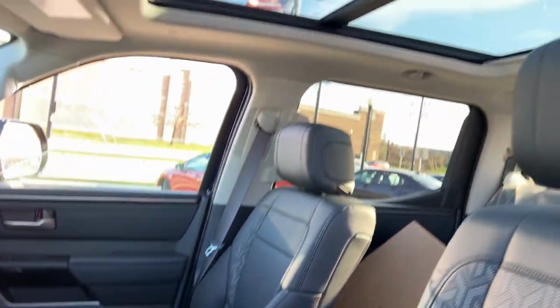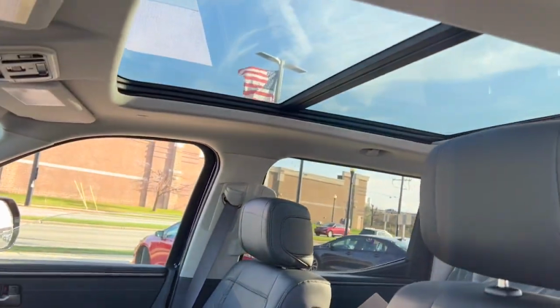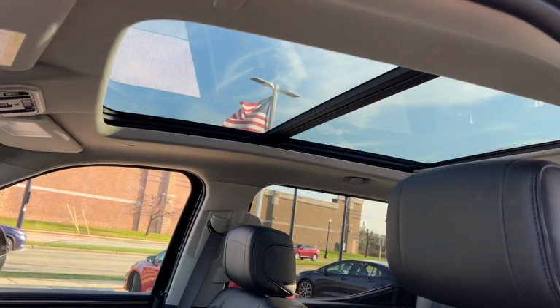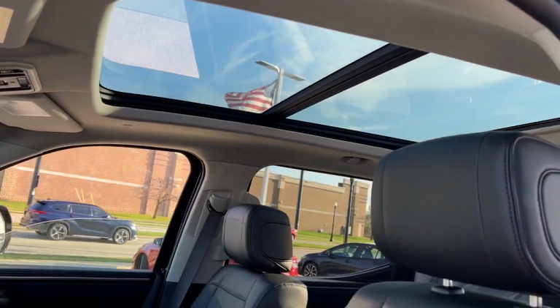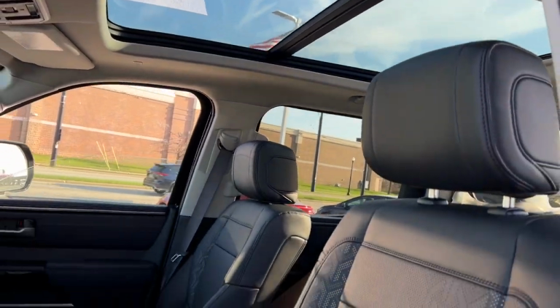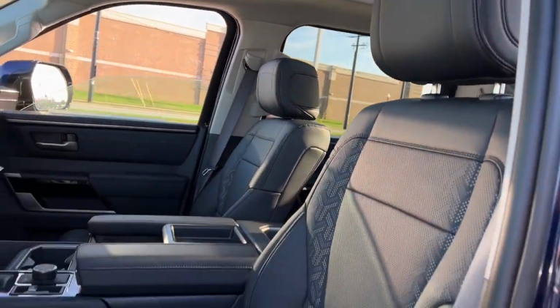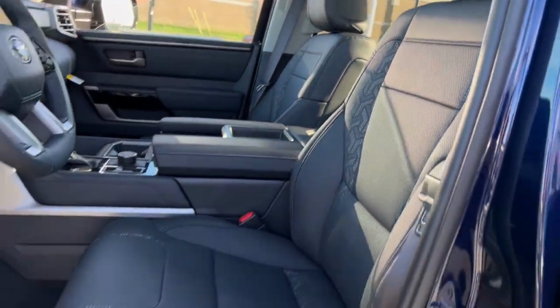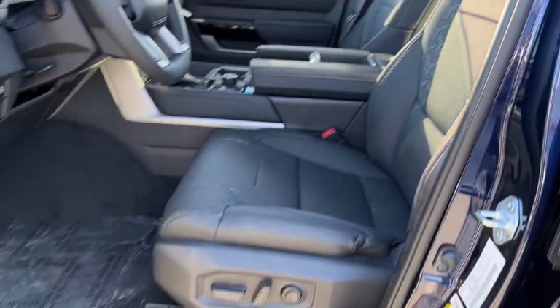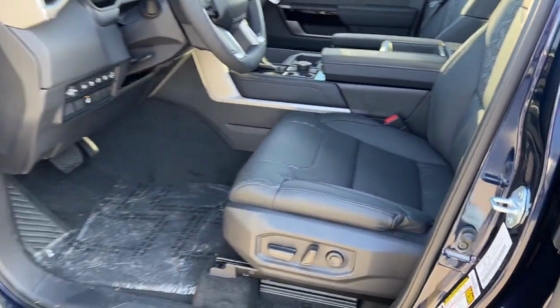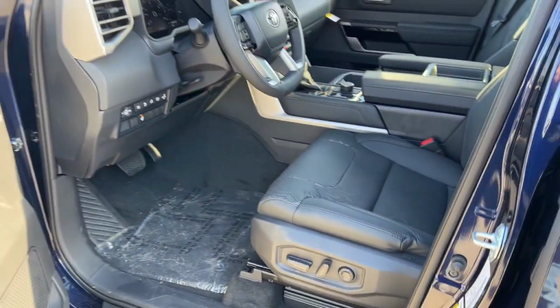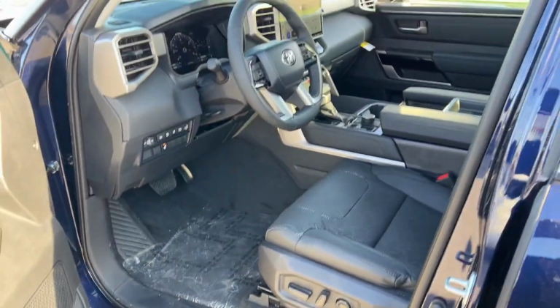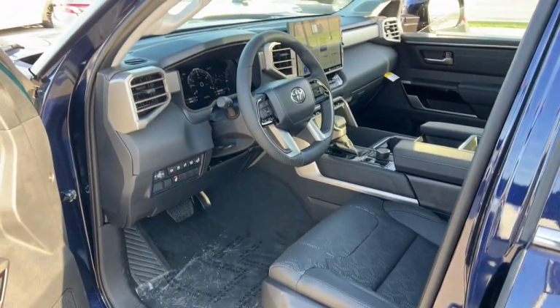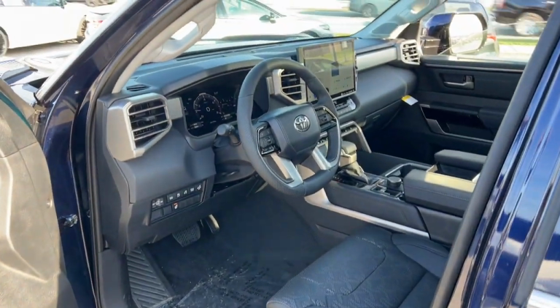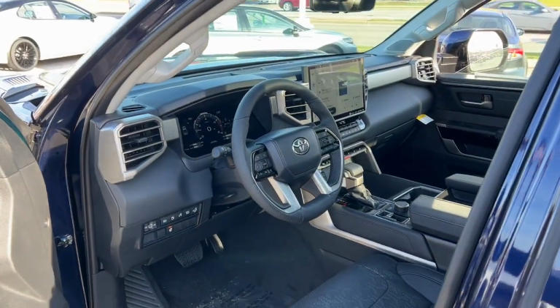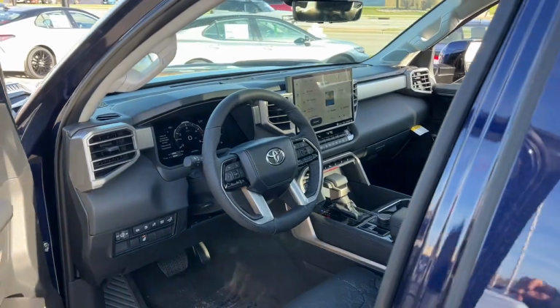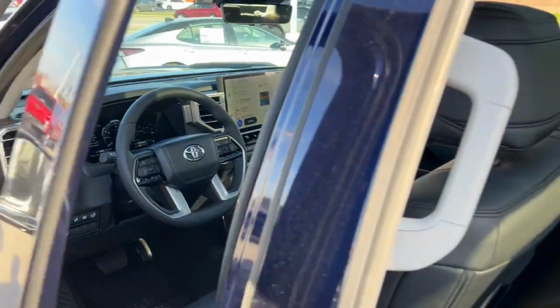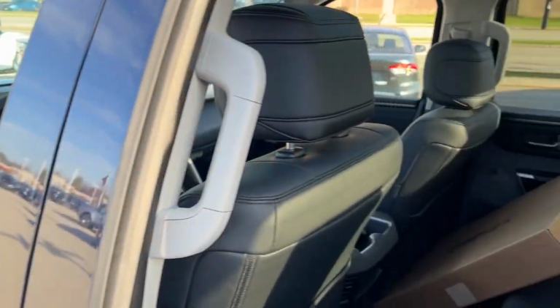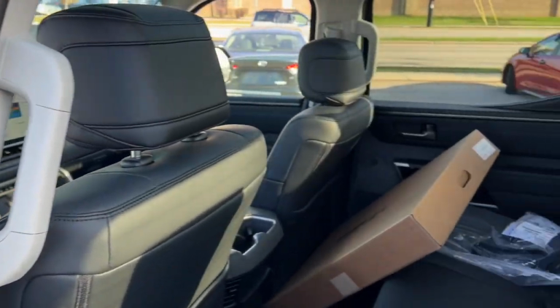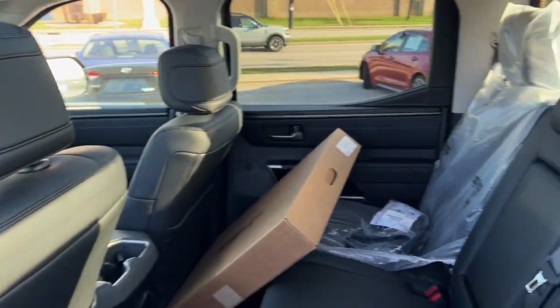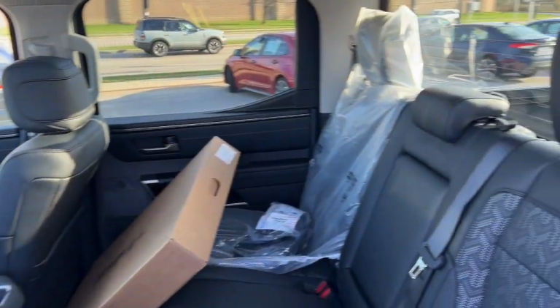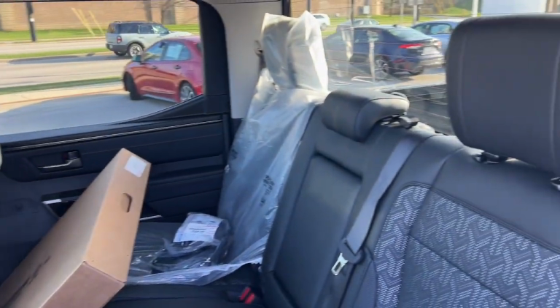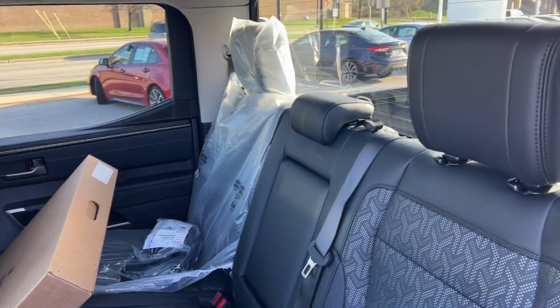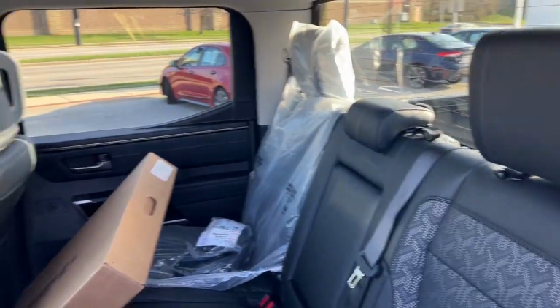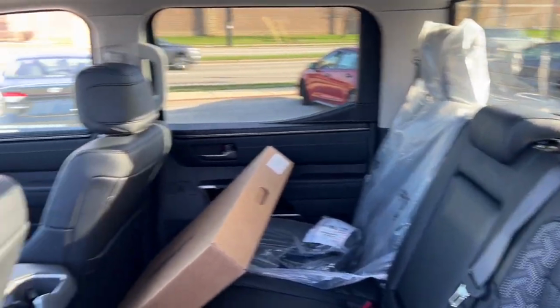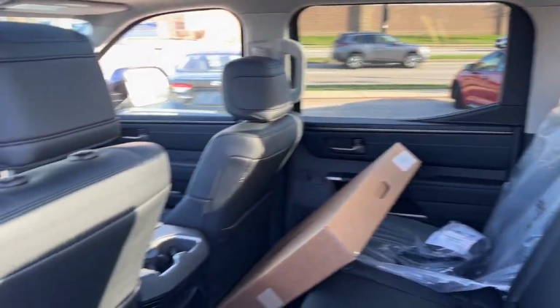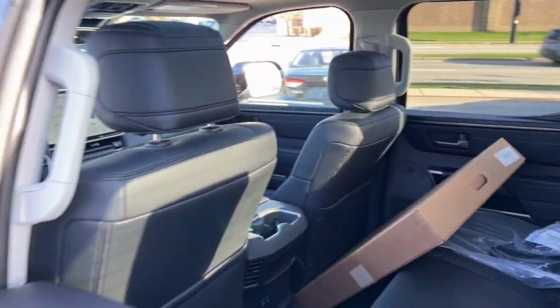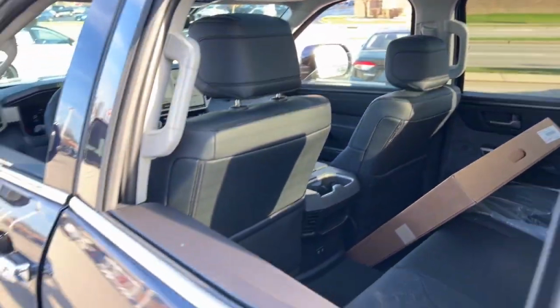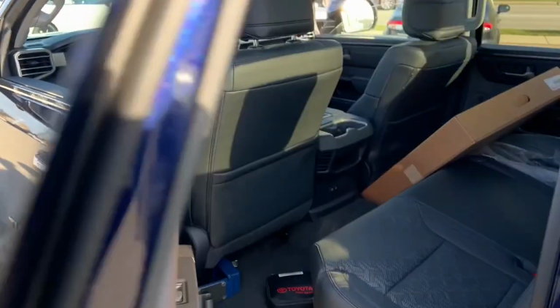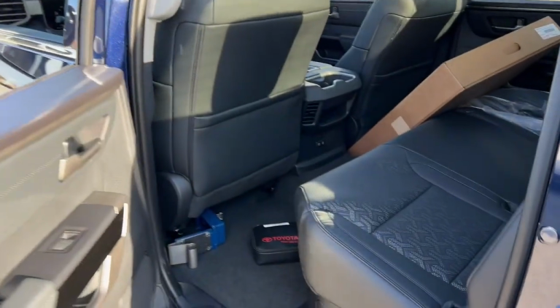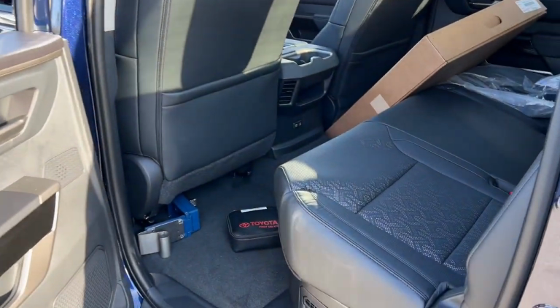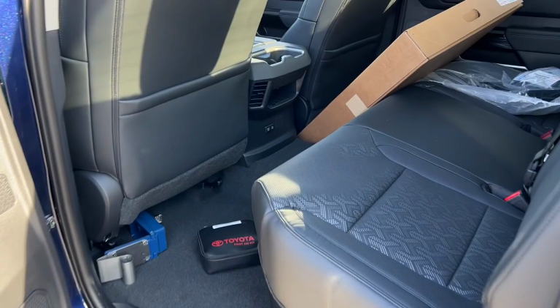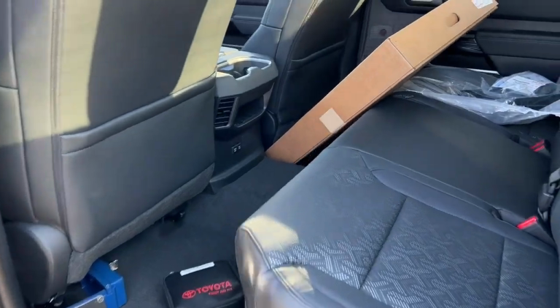Strength blends beautifully with comfort in this well-appointed Tundra. See for yourself when you take it out for a test drive. Our professional staff looks forward to giving you excellent service.